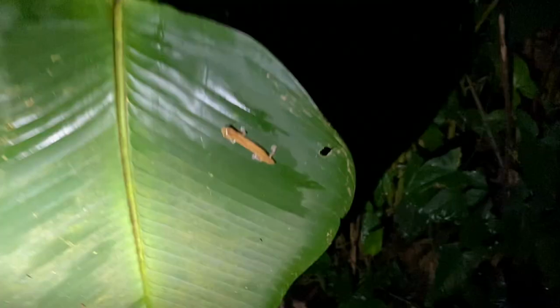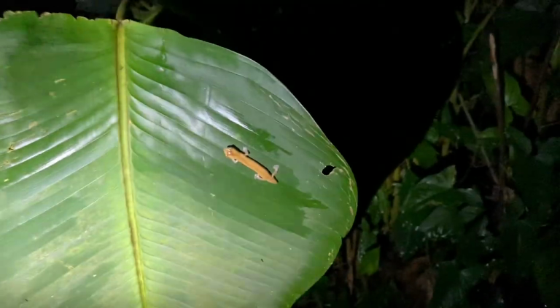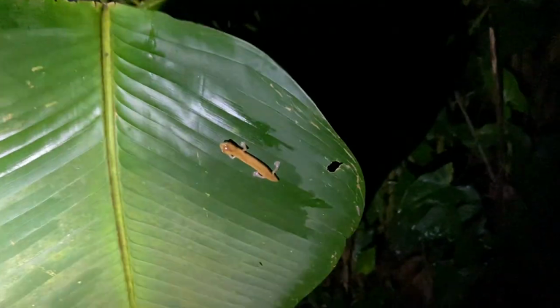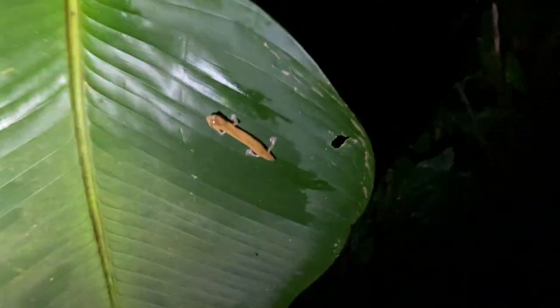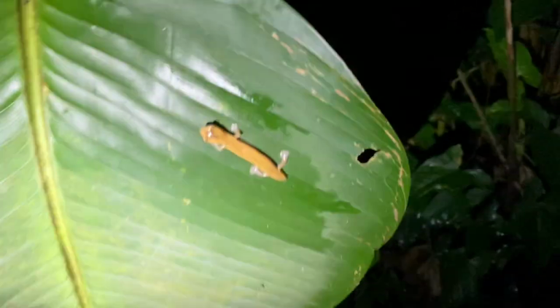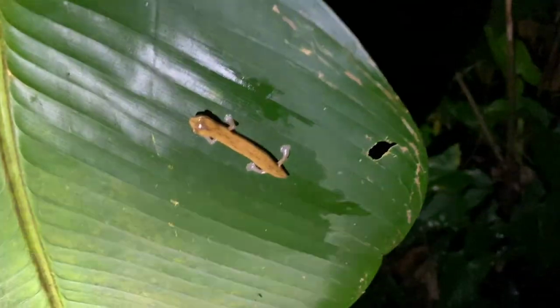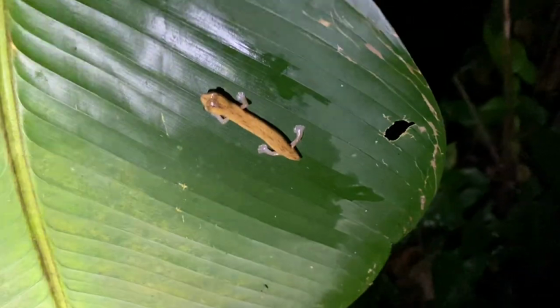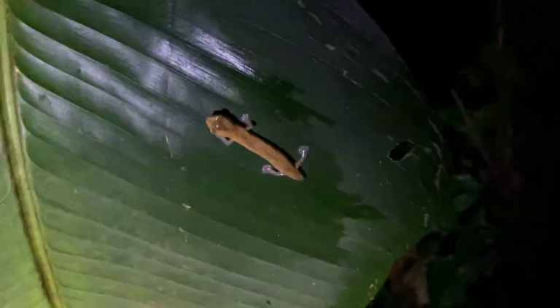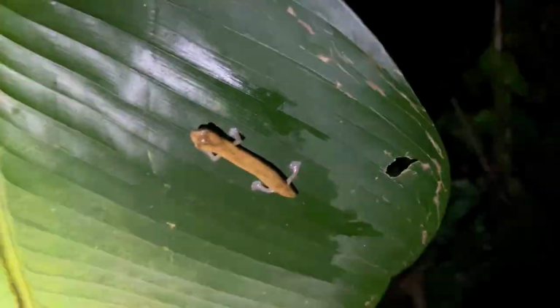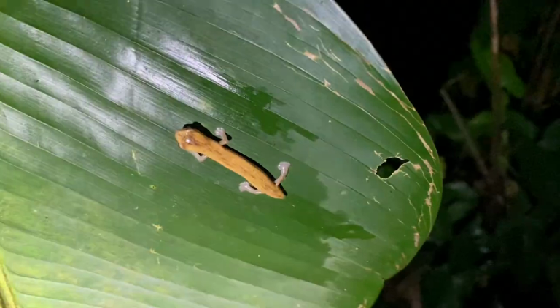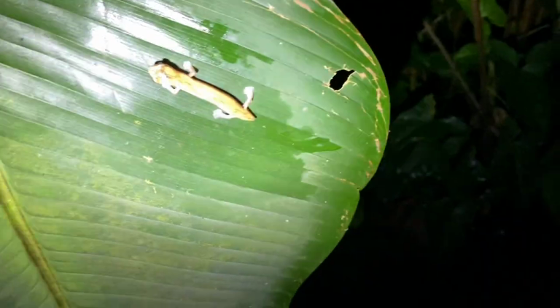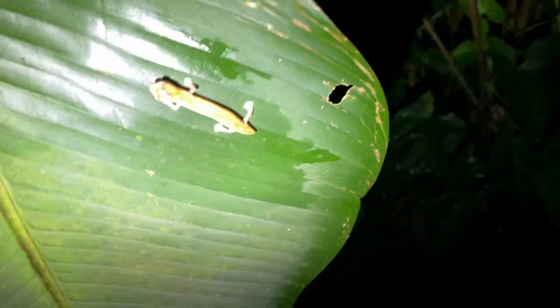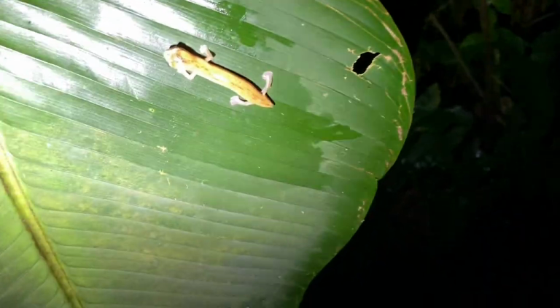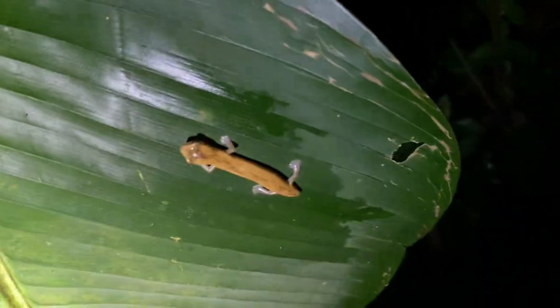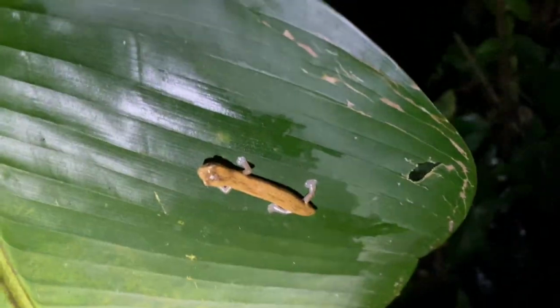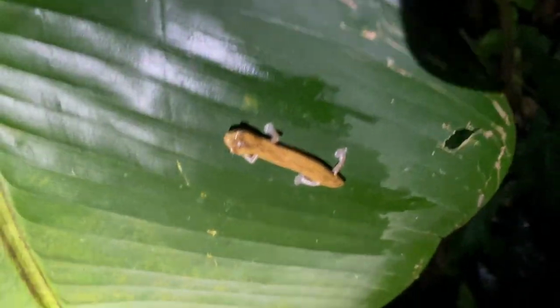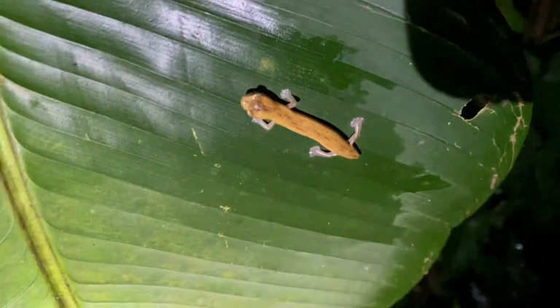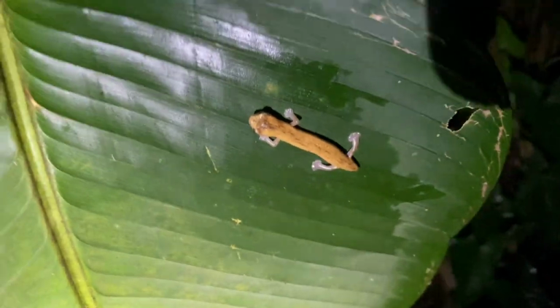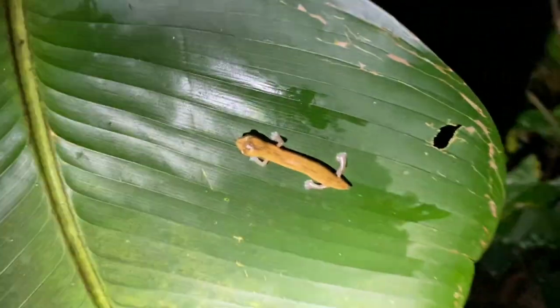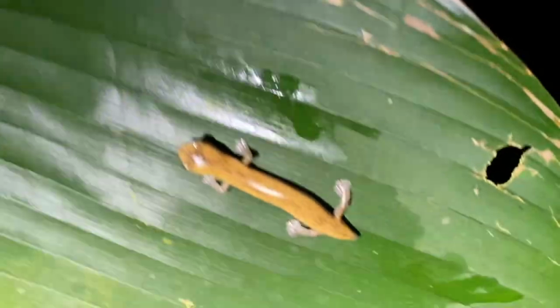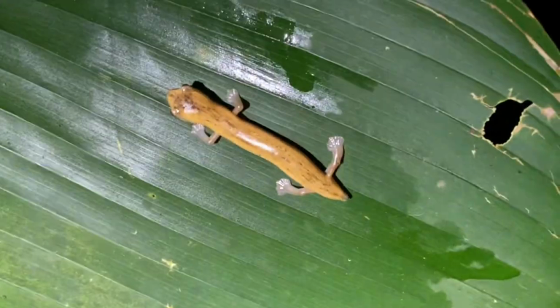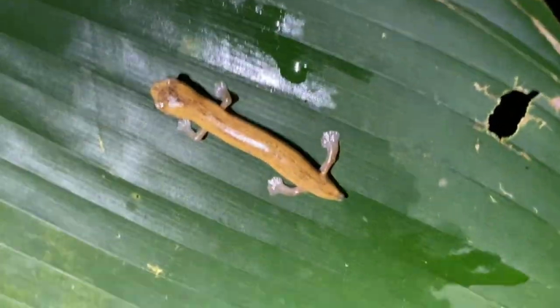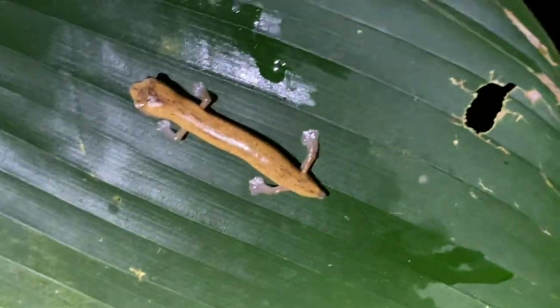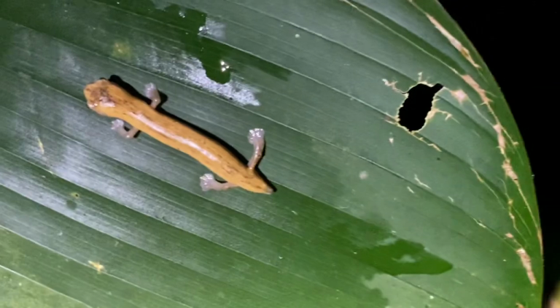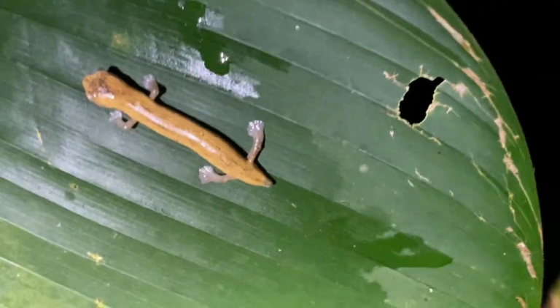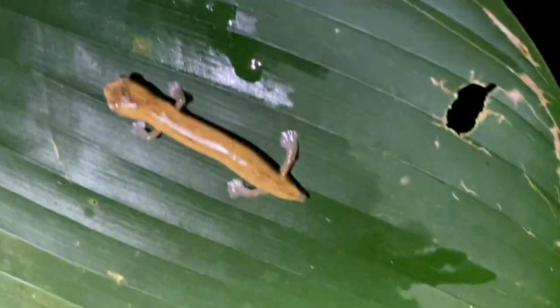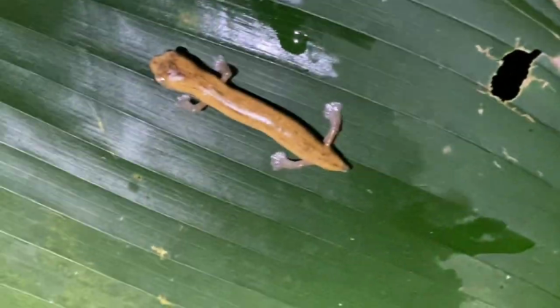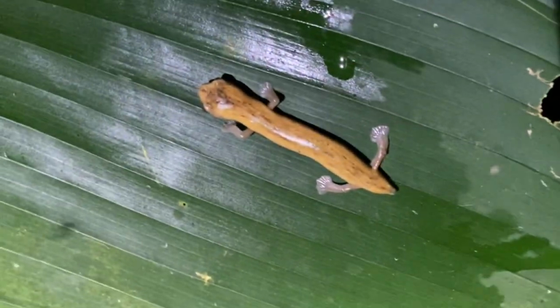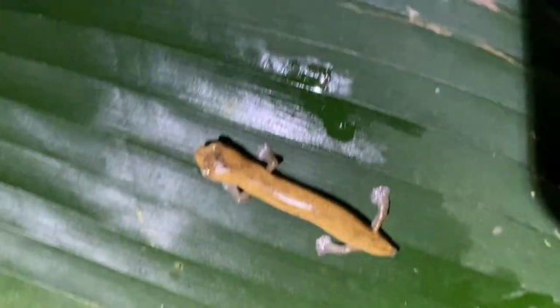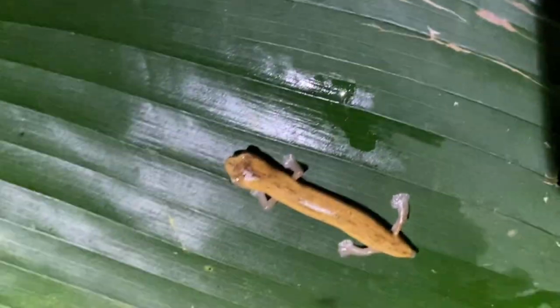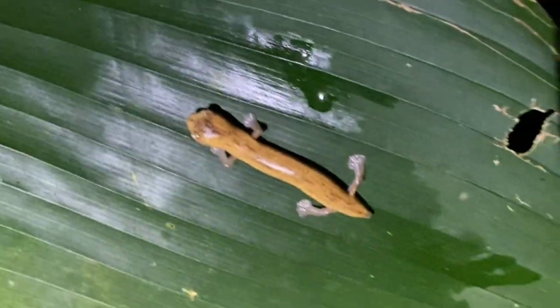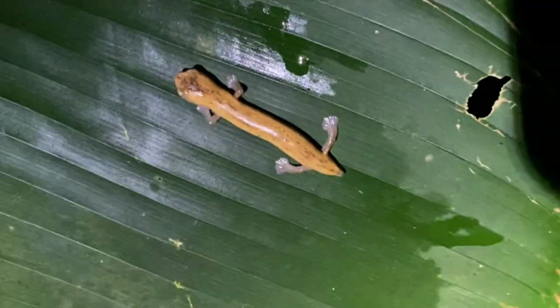Look at this Bolito glossa right here — they're not all too common, so I hope I find more like this one. He's missing his tail; I think that will regrow sooner or later.